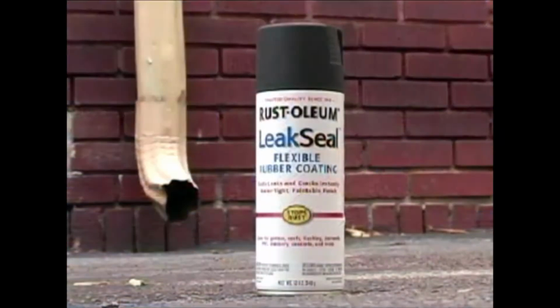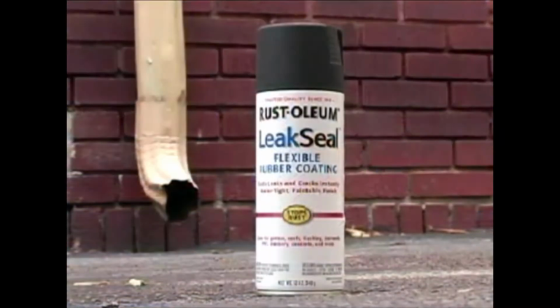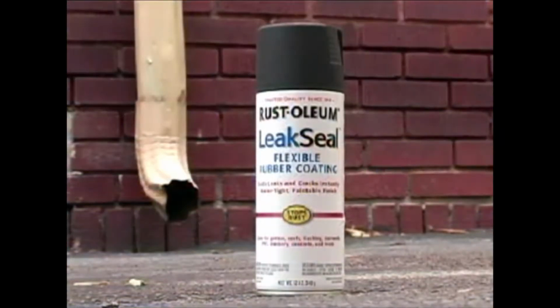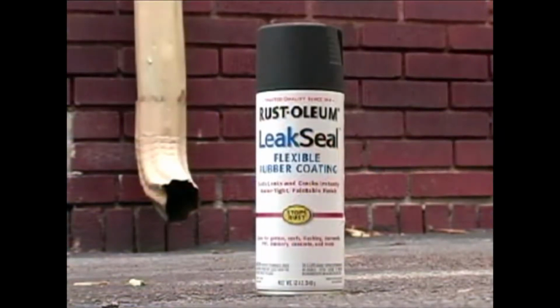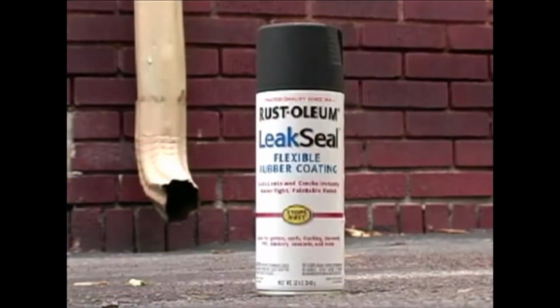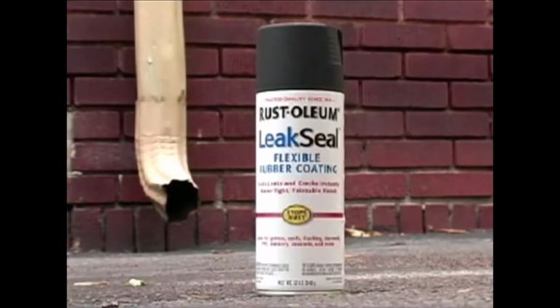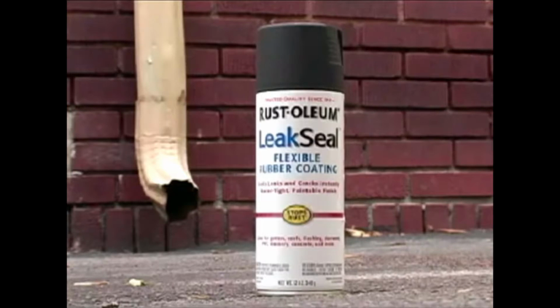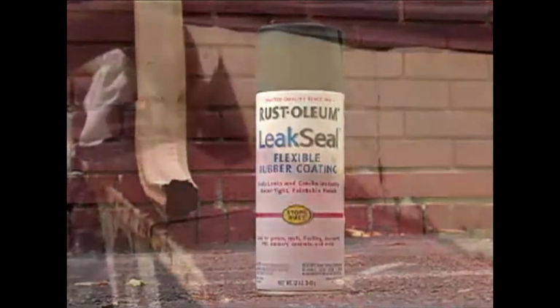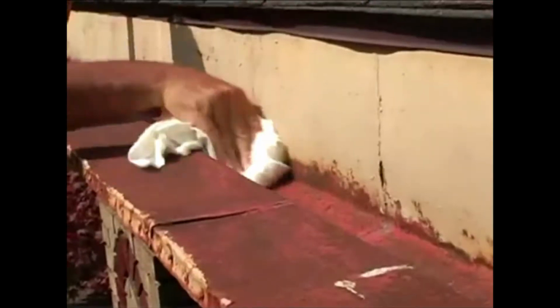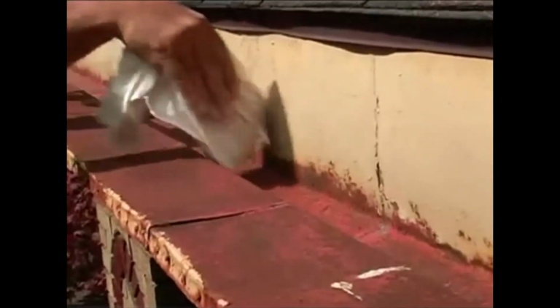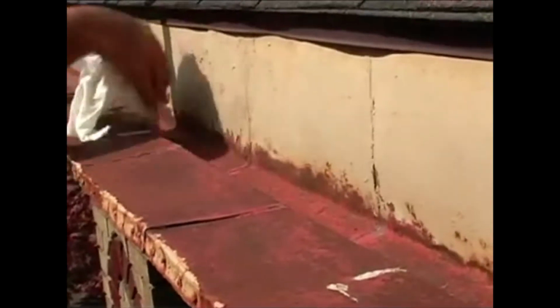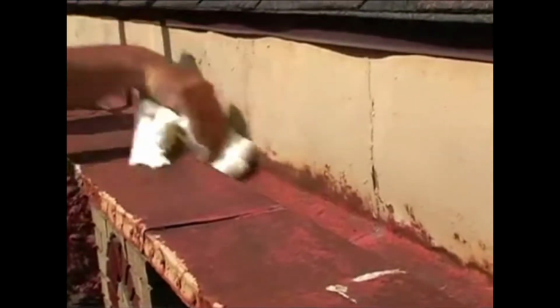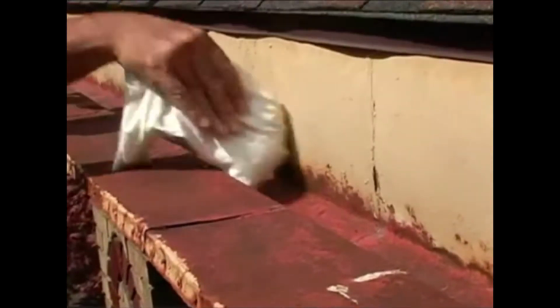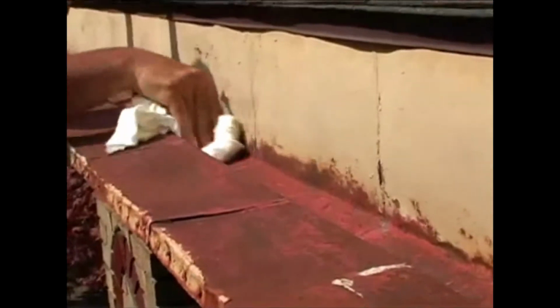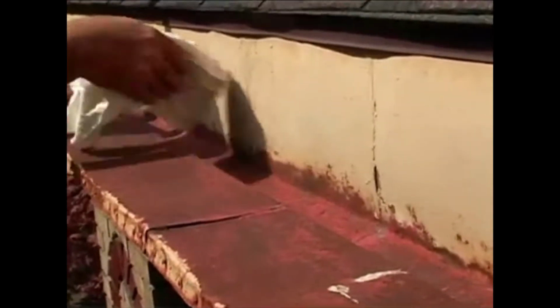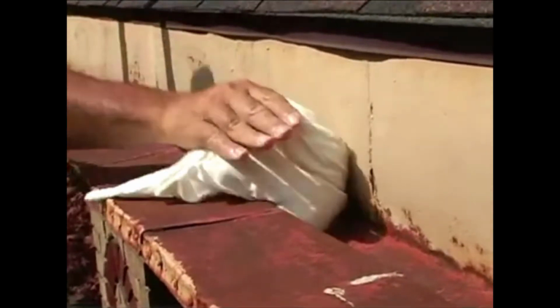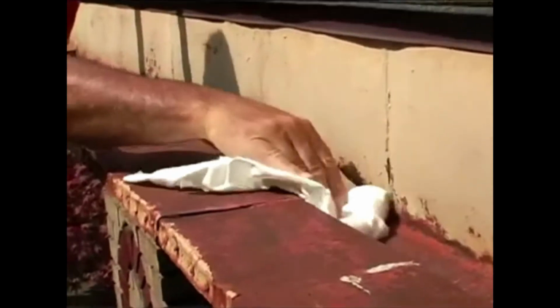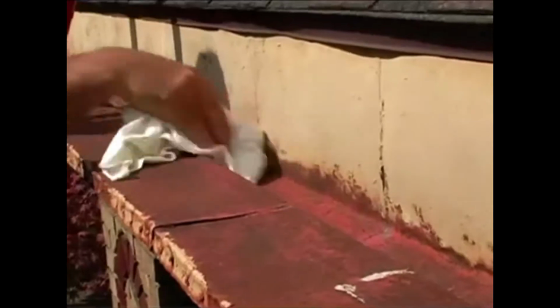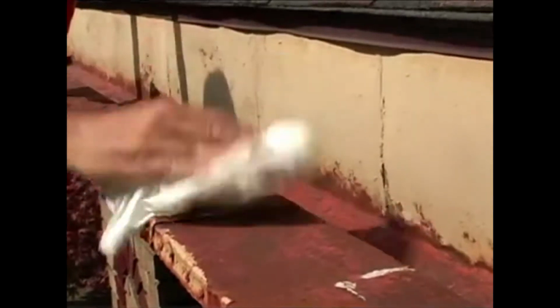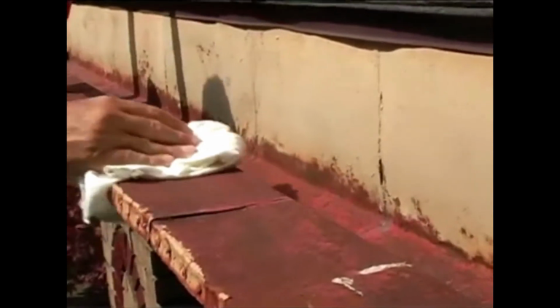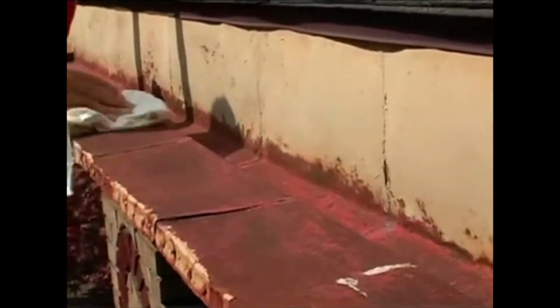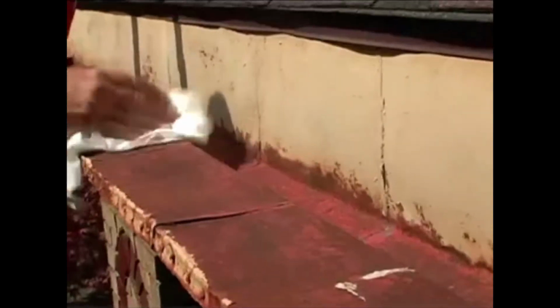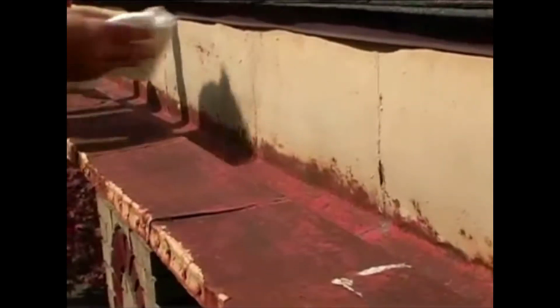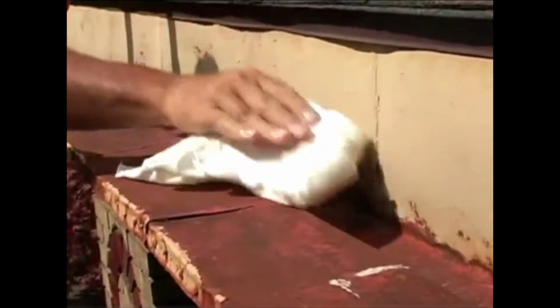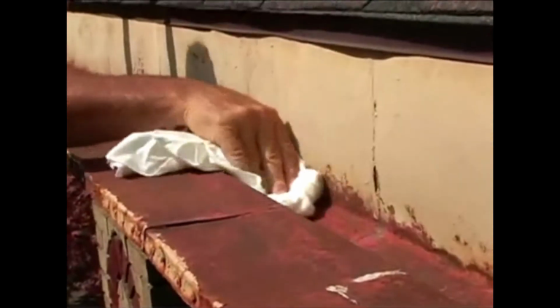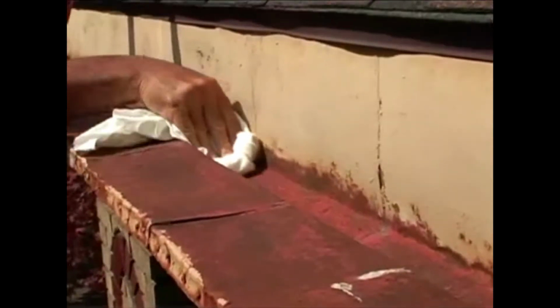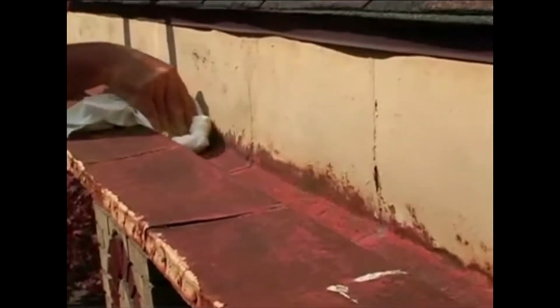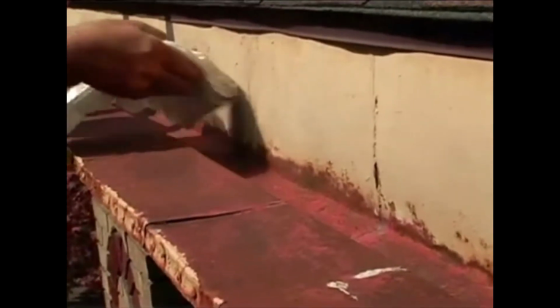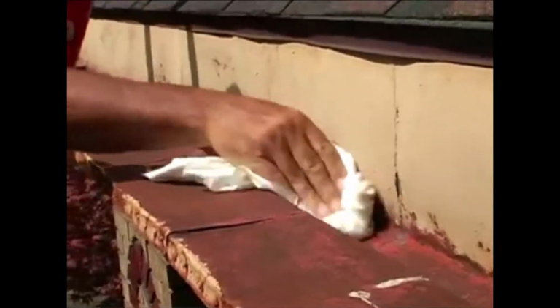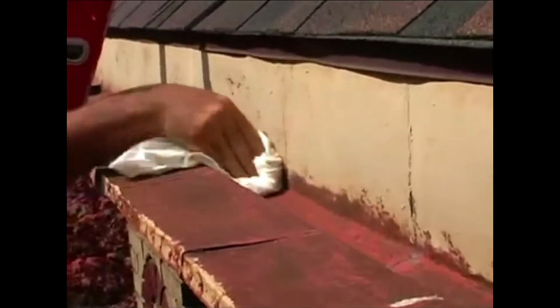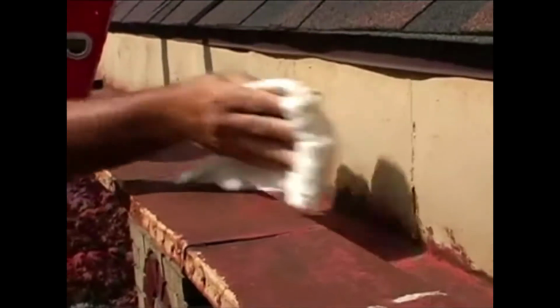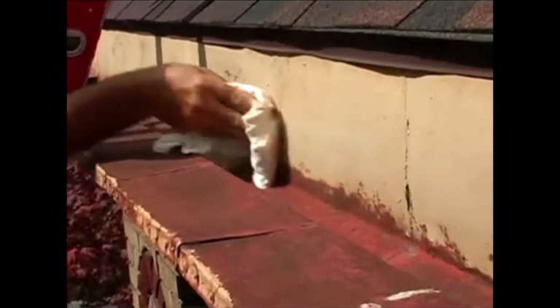Rust-Oleum Leak Seal Flexible Rubber Coating is easy to apply. First, clean the surface to remove dirt and debris and dry thoroughly. Do not apply the product on wet surfaces. If necessary, cover and mask off the surrounding area to avoid overspray.